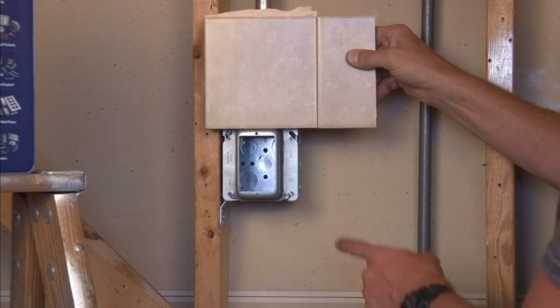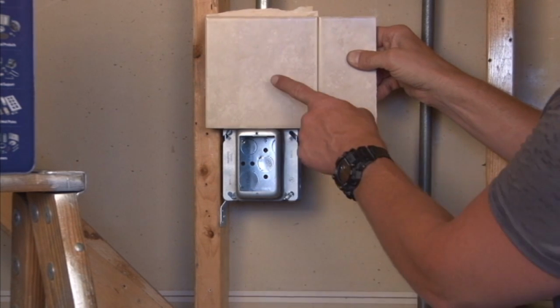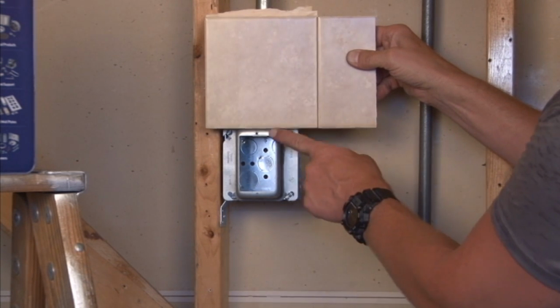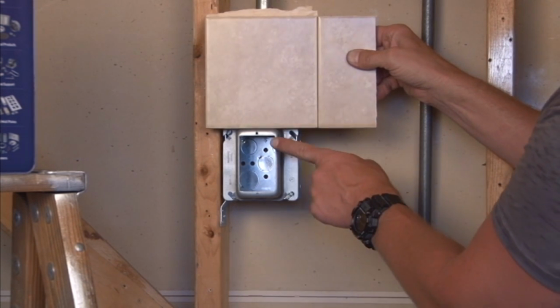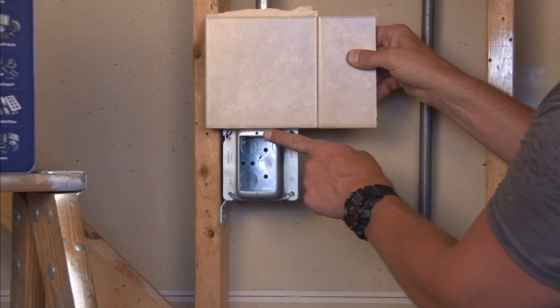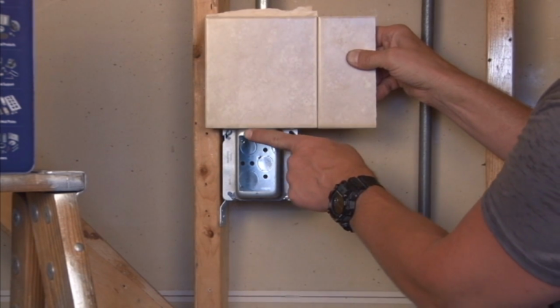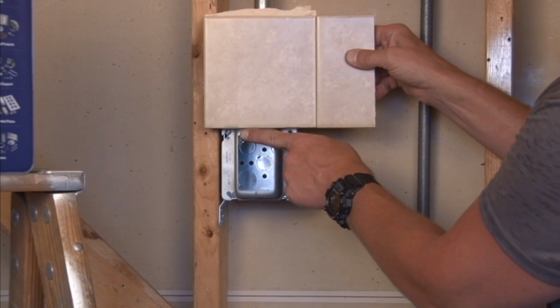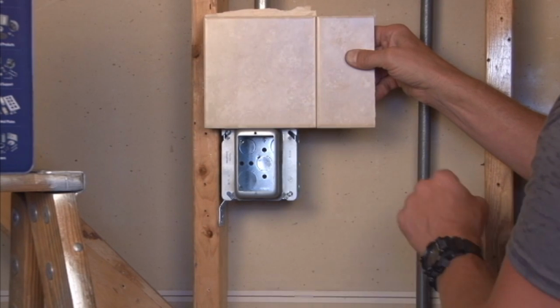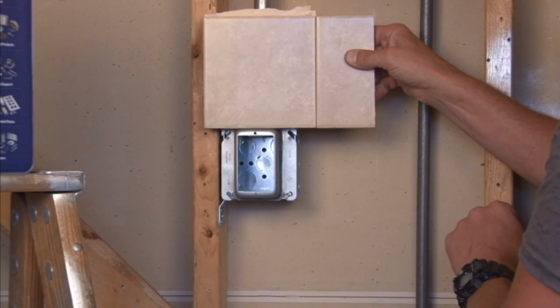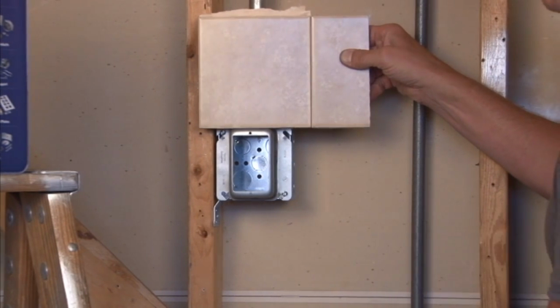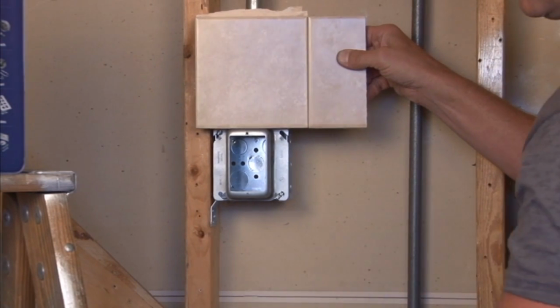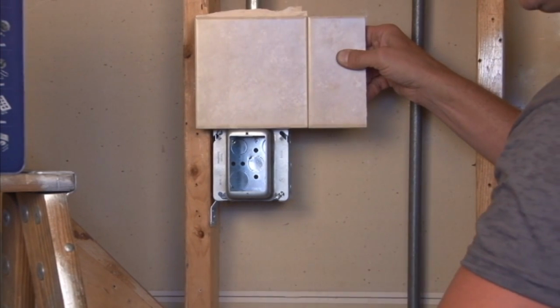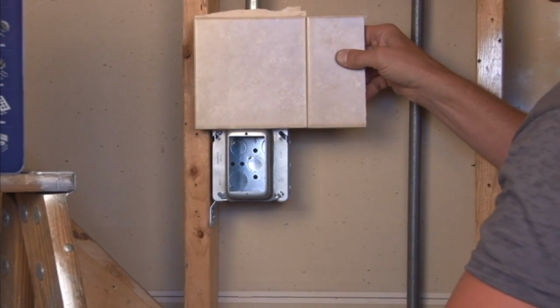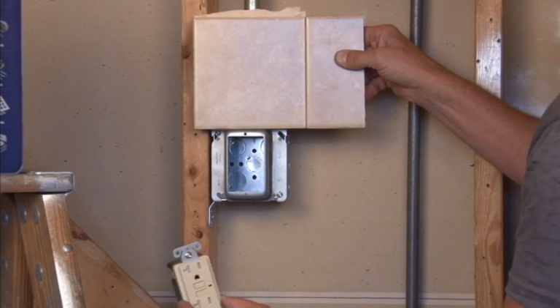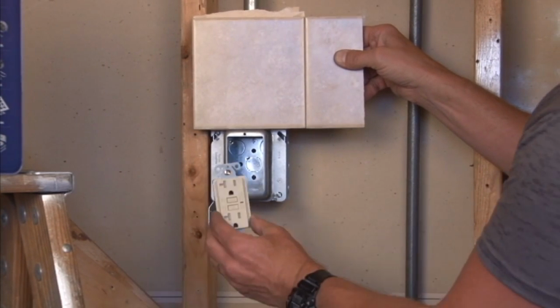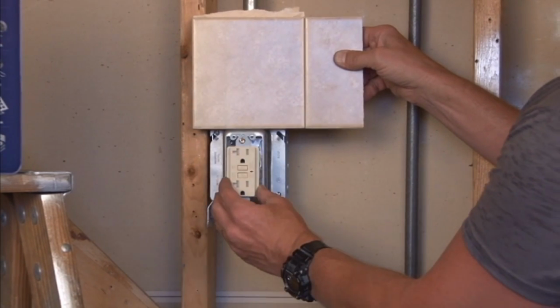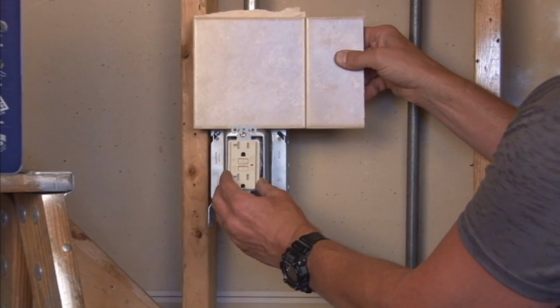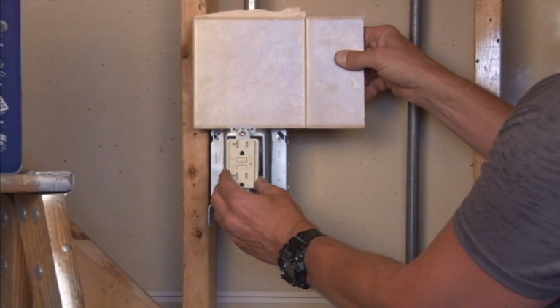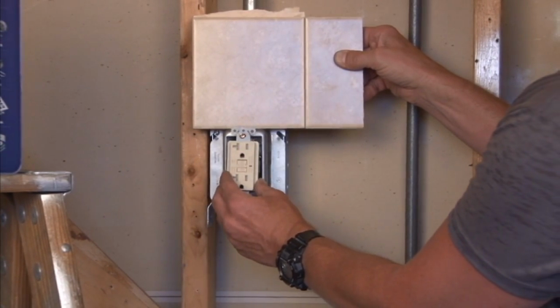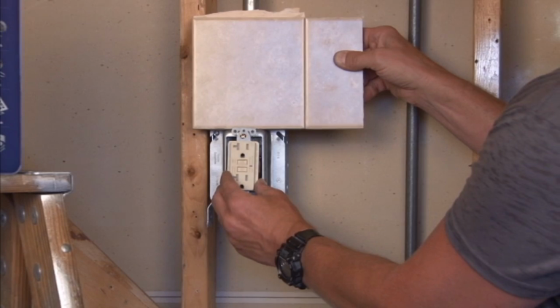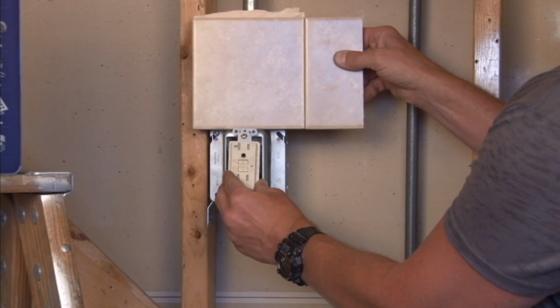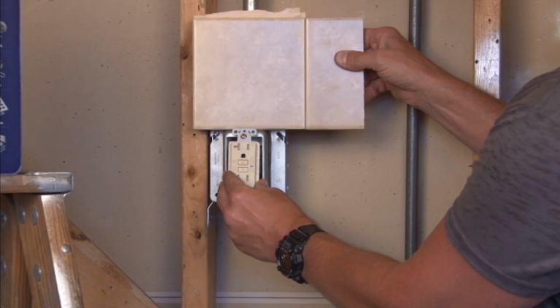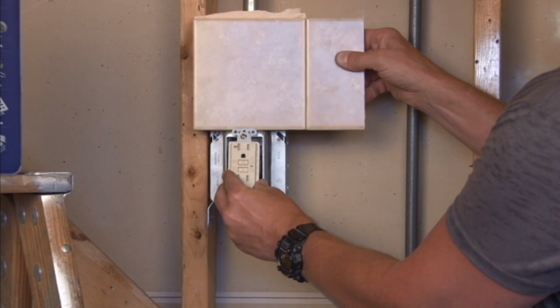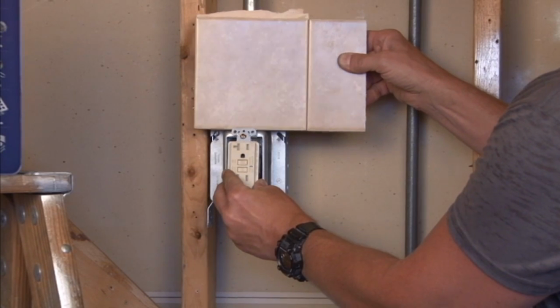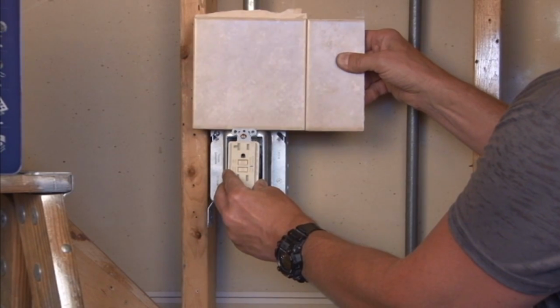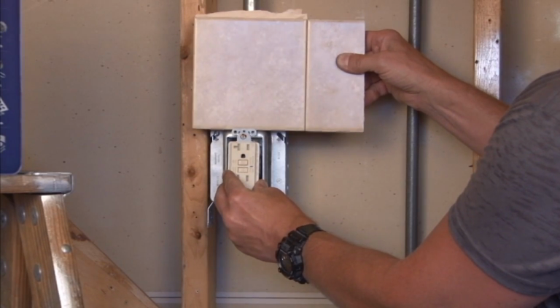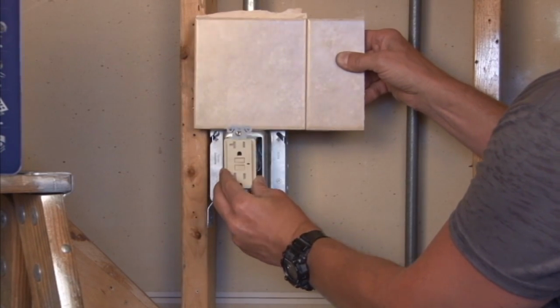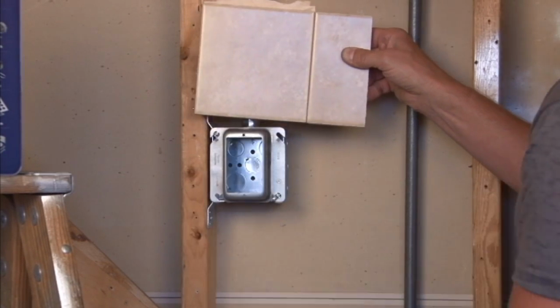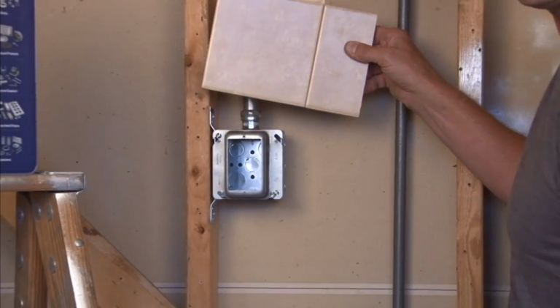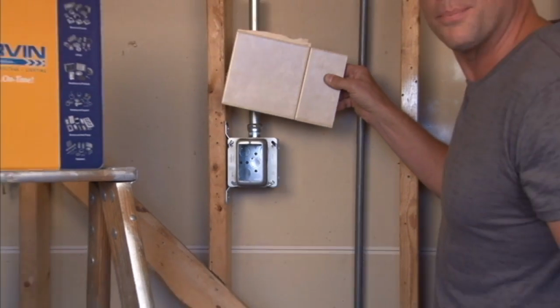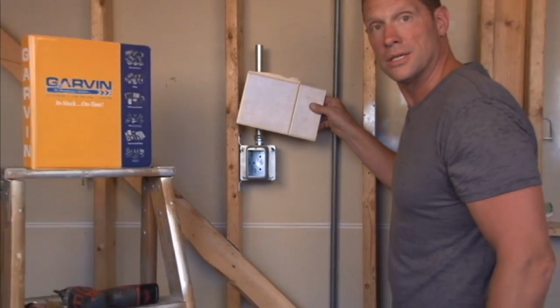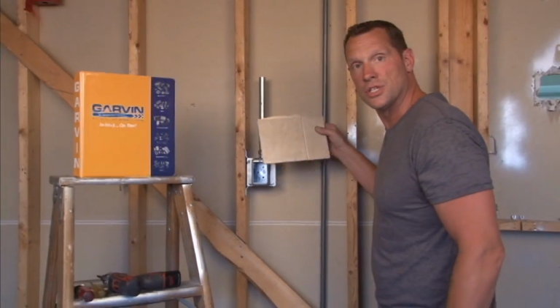It's very important that your finished surface line up perfectly with the flat surface of the ring, so when you go to install your electrical device you get a perfect flush finish. For these and other great products, visit us online at GarvinIndustries.com.